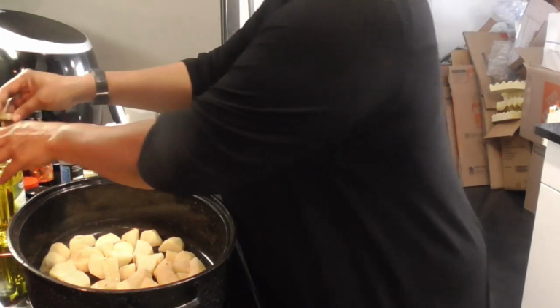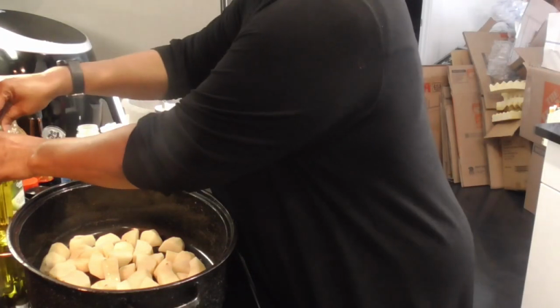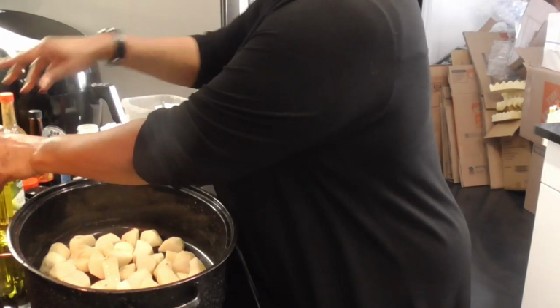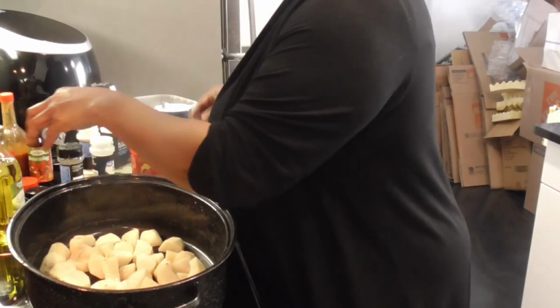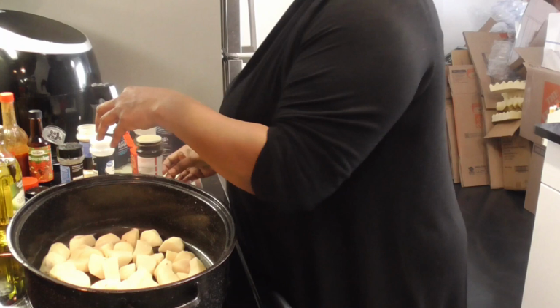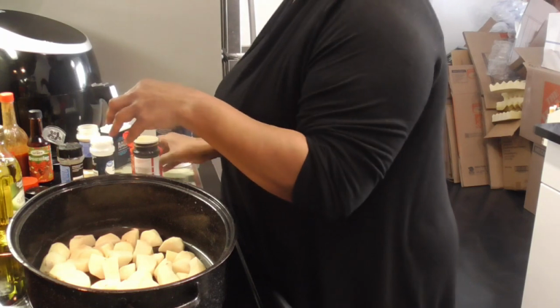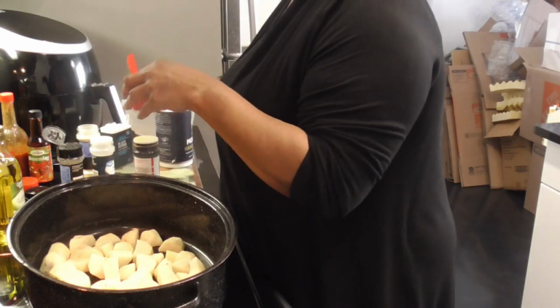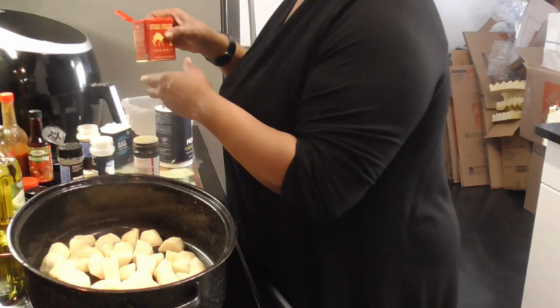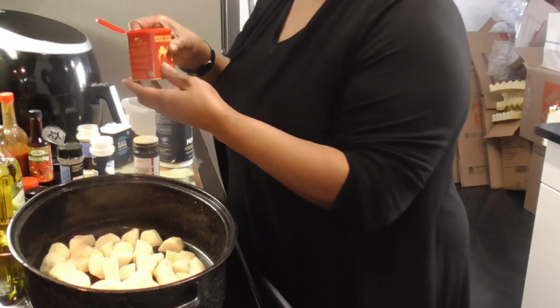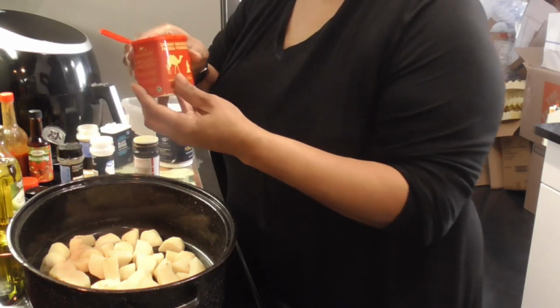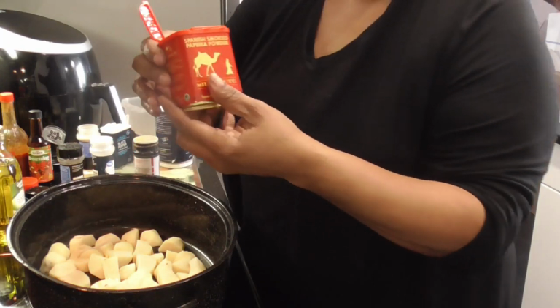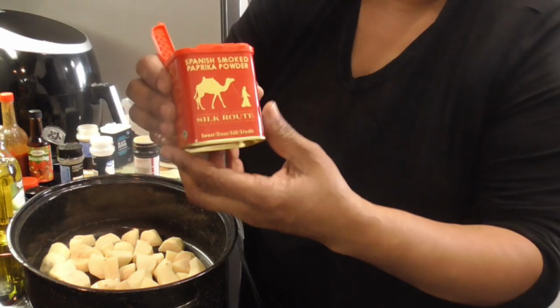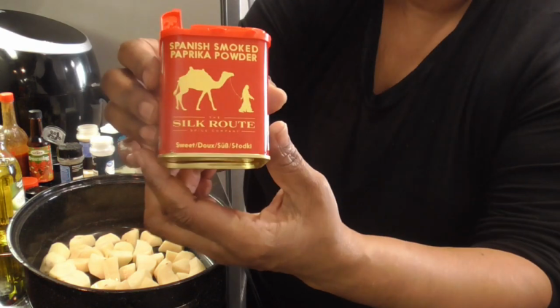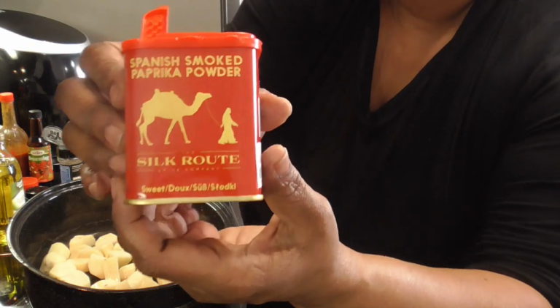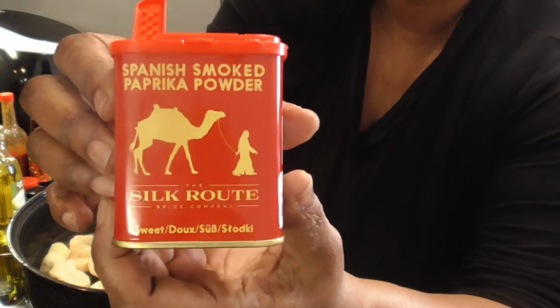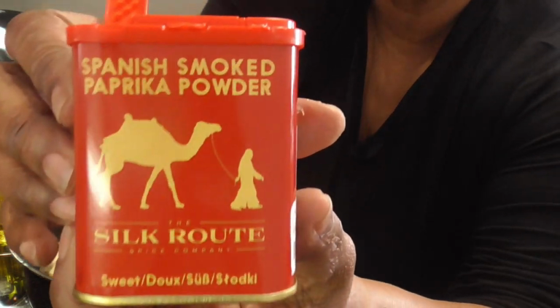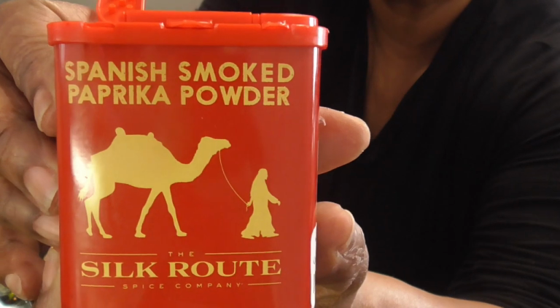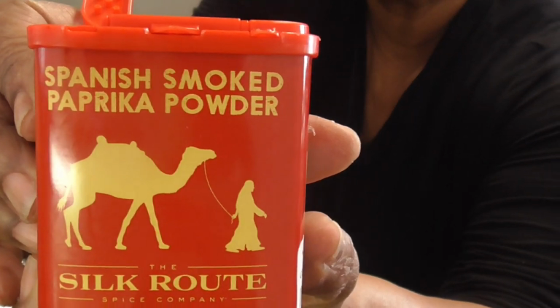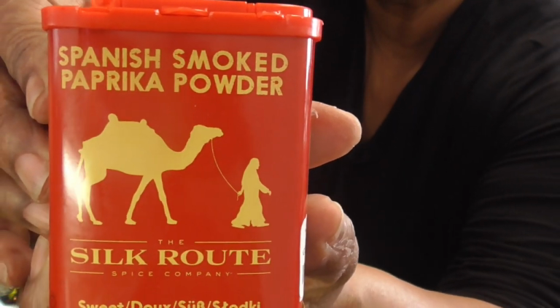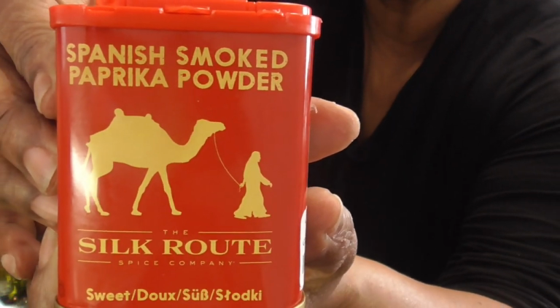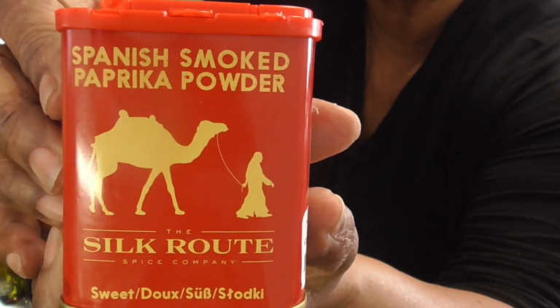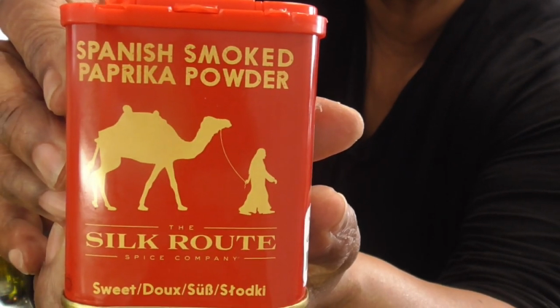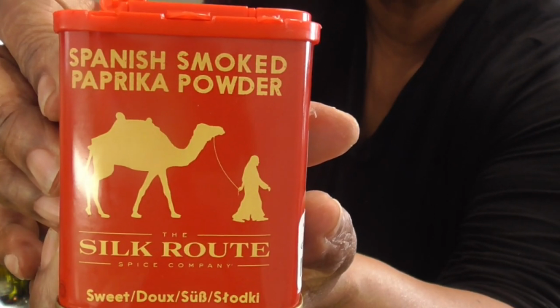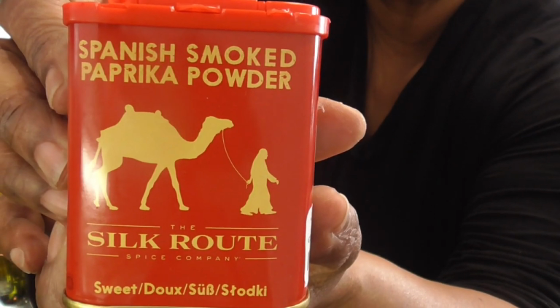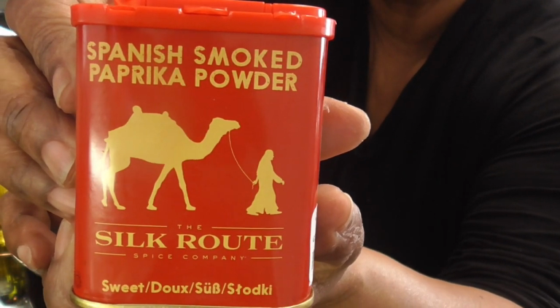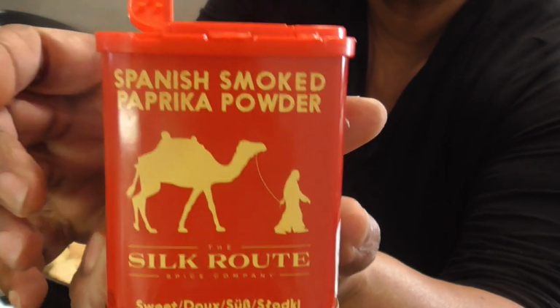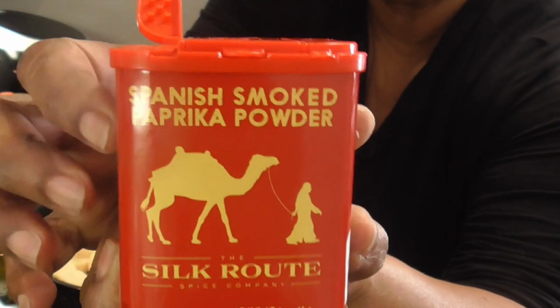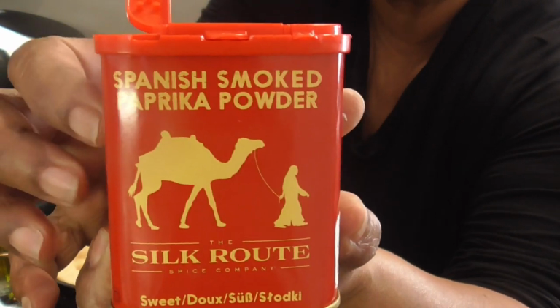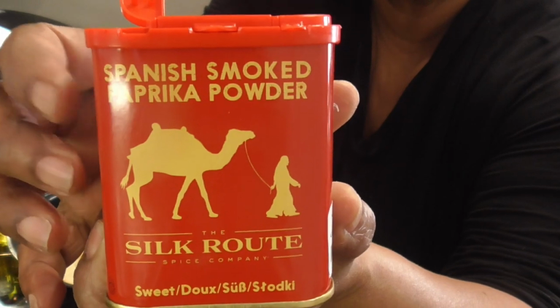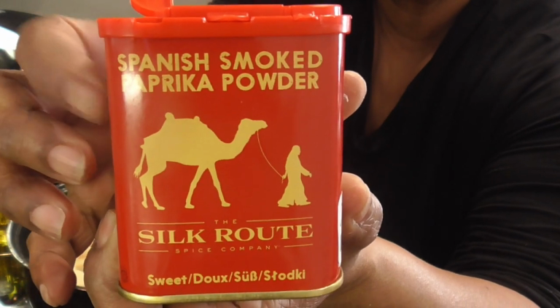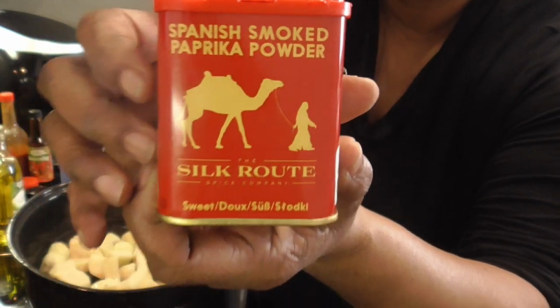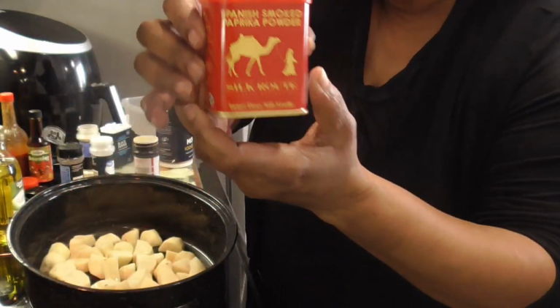Y'all, look what I found — I think it was at Marshalls. I found some Spanish smoked paprika, so we're gonna be using this today as well.